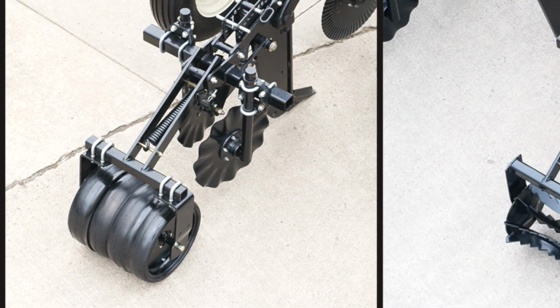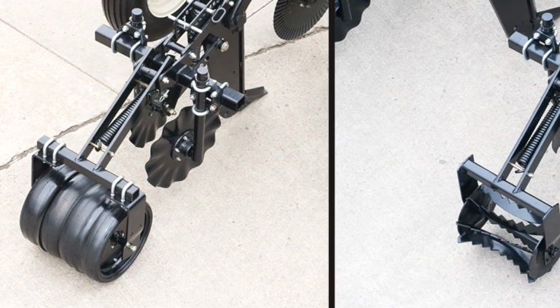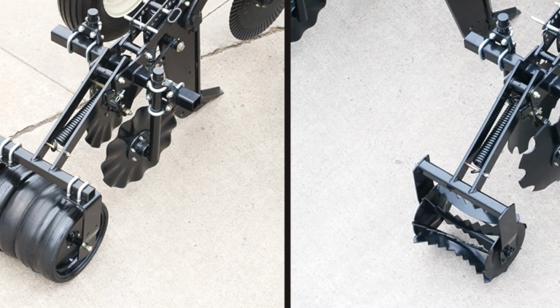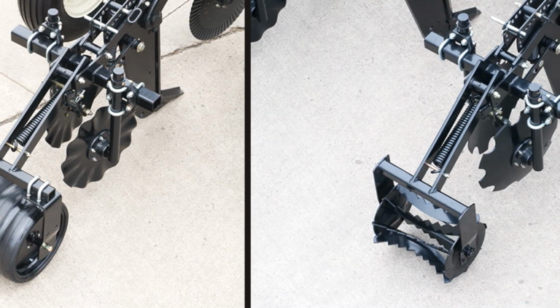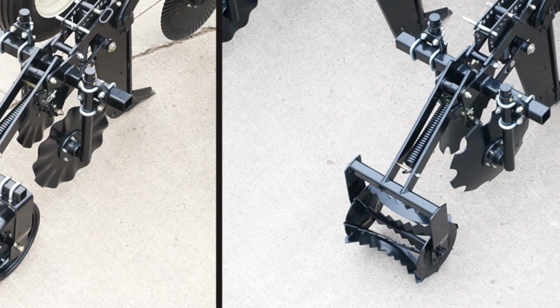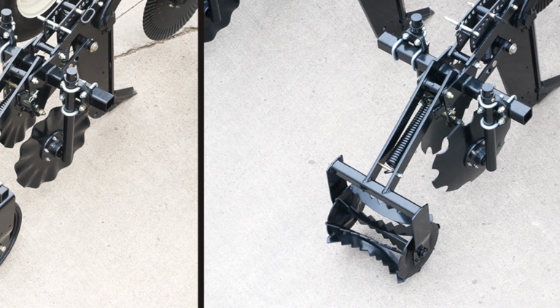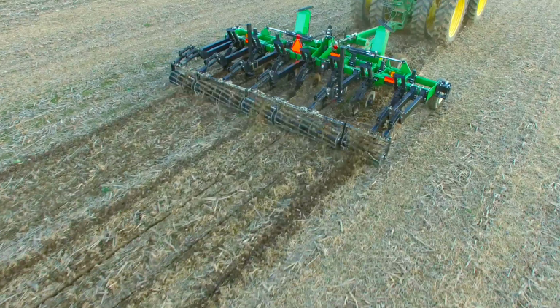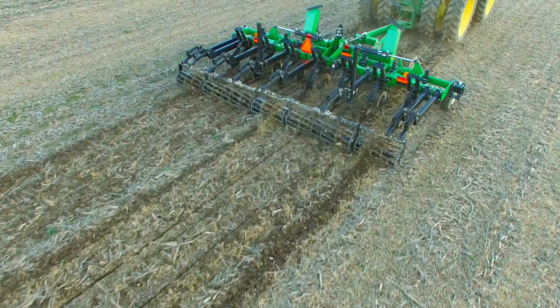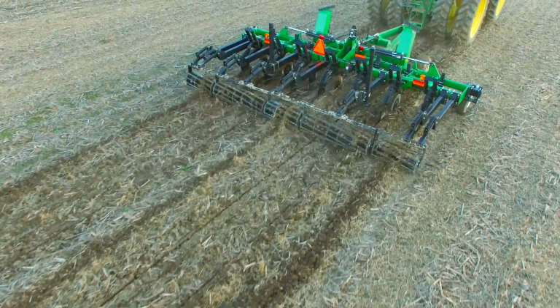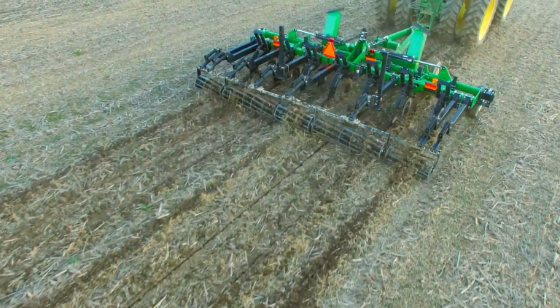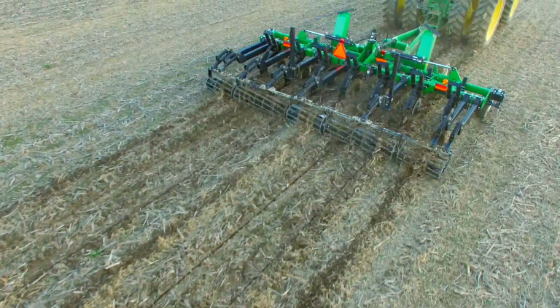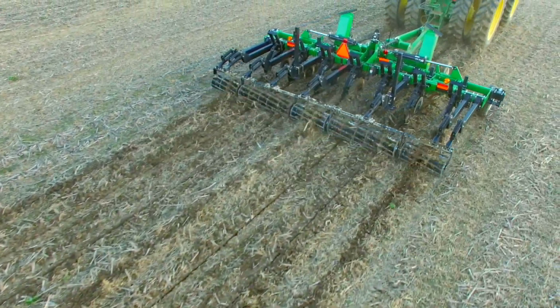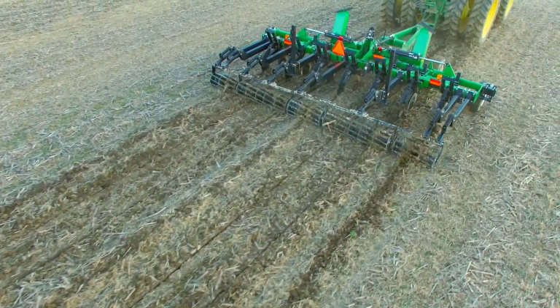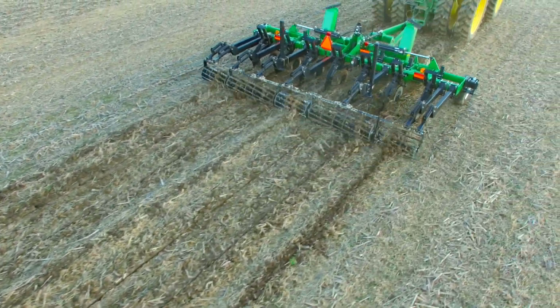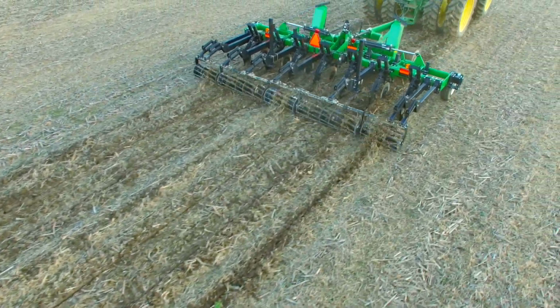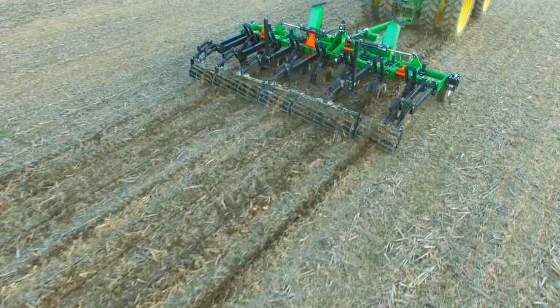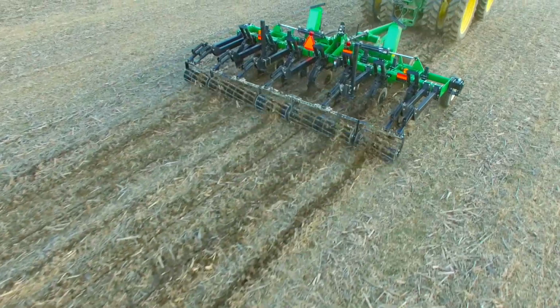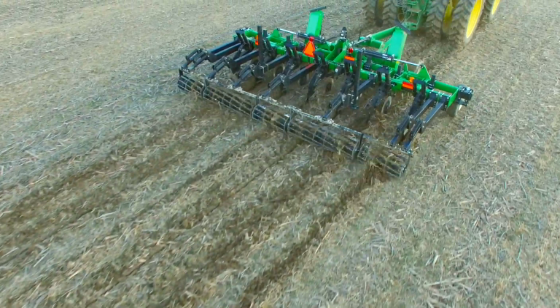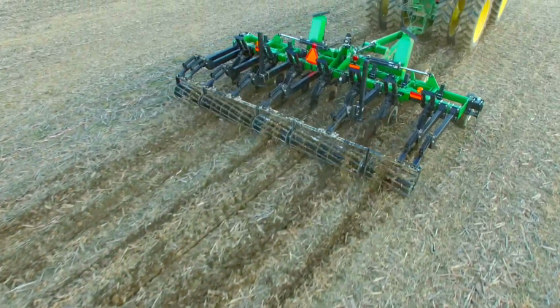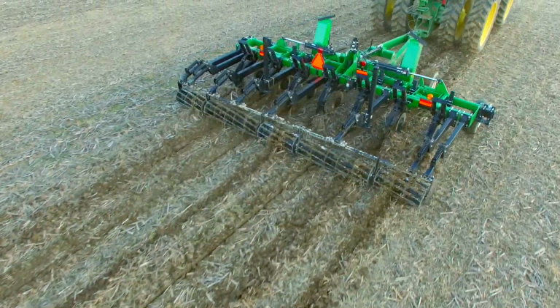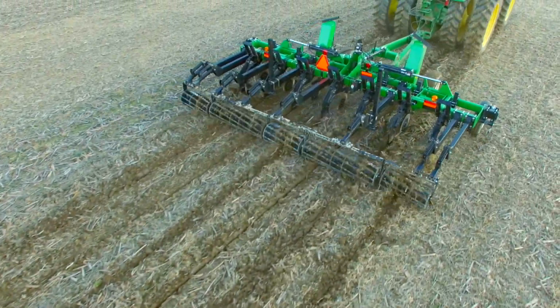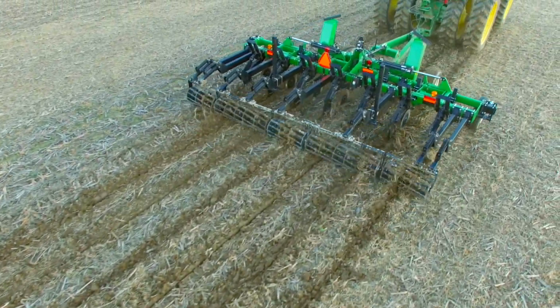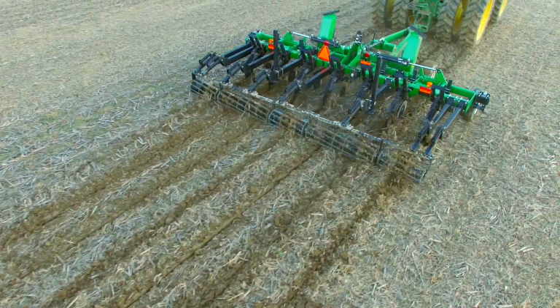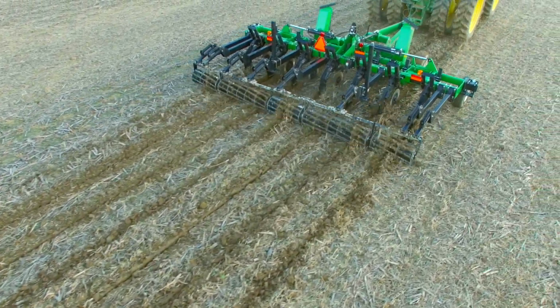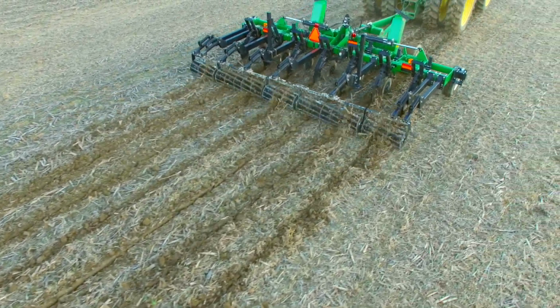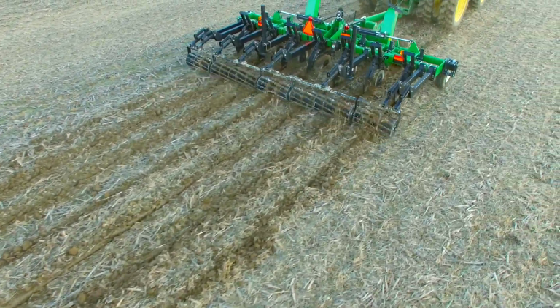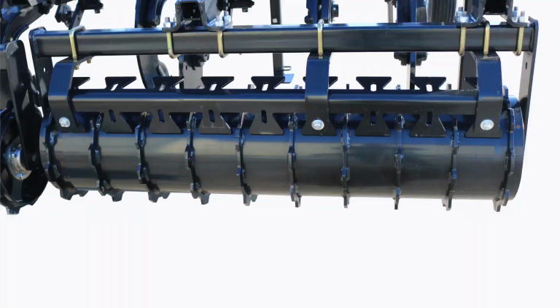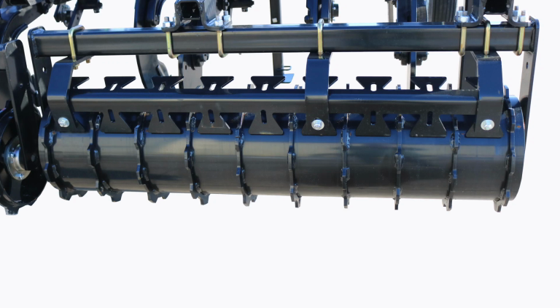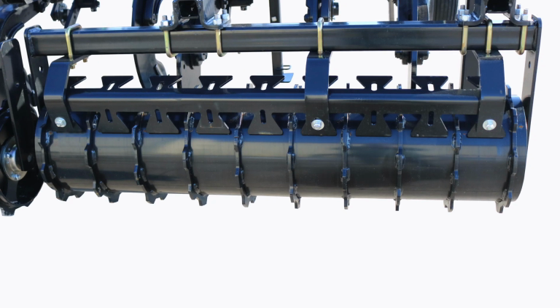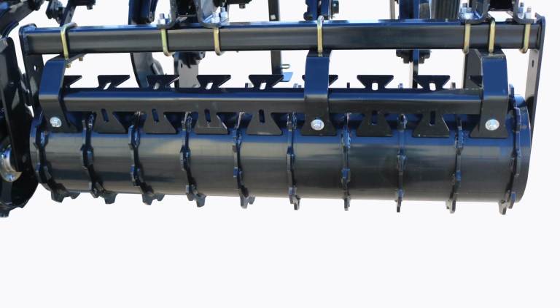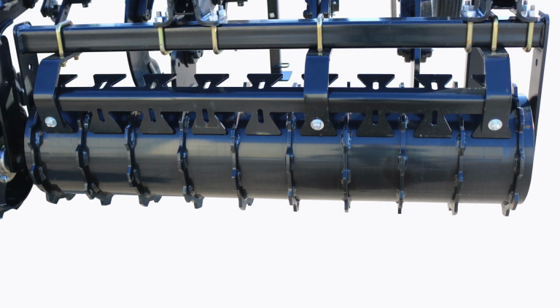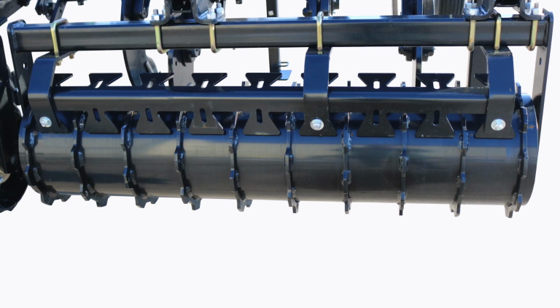Want to smooth, level, and seal the slot made by the shank? Choose from a 12 or 16-inch diameter full-width rolling harrow basket attachment, or a 16-inch cleated drum roller for enhanced firming and leveling.